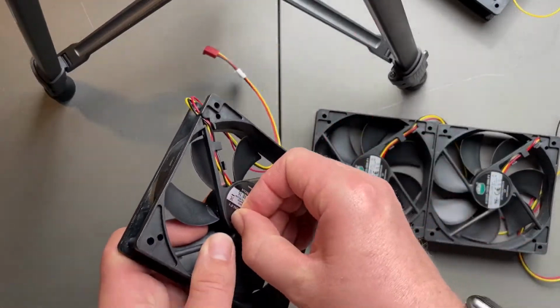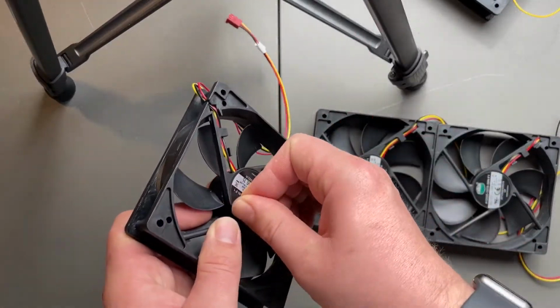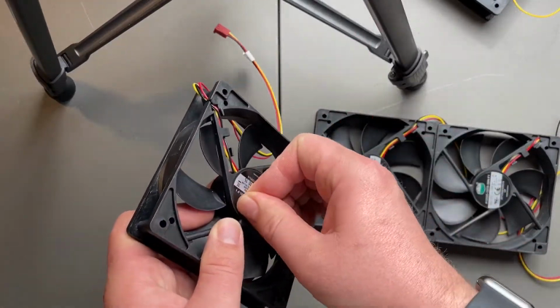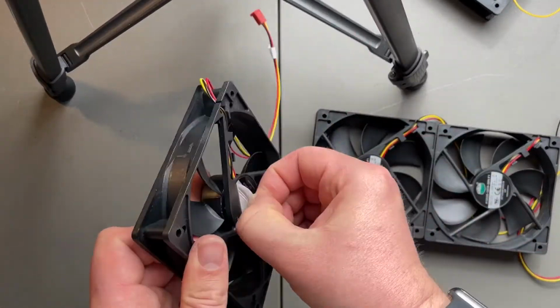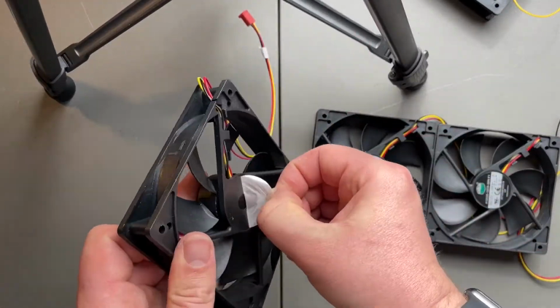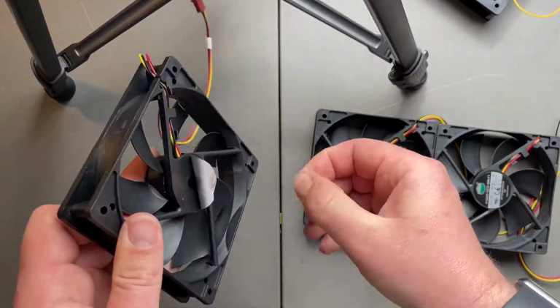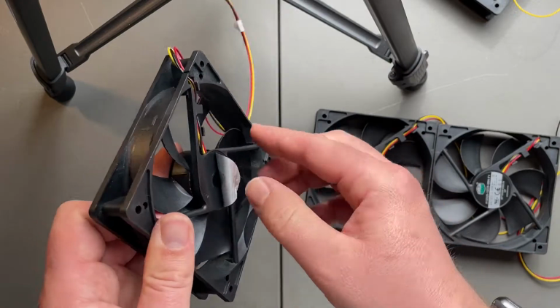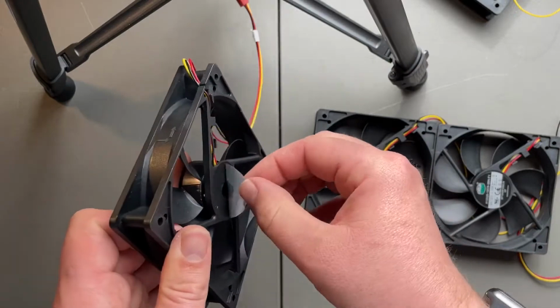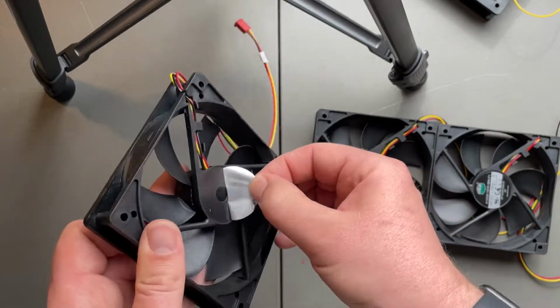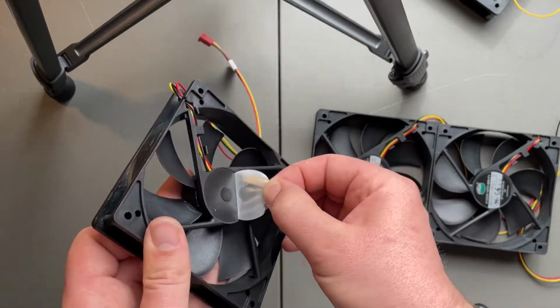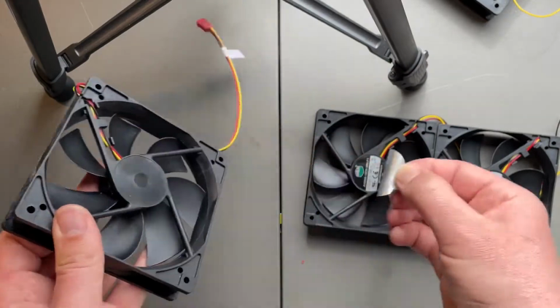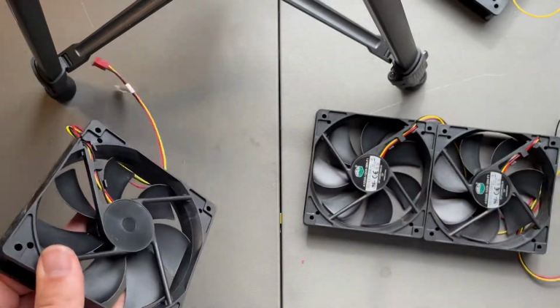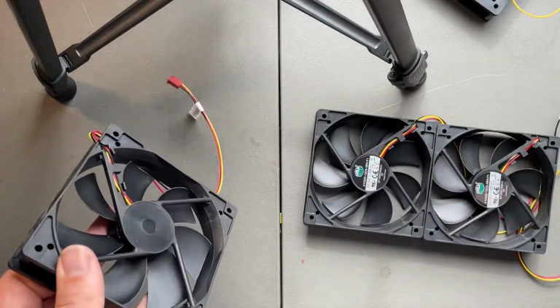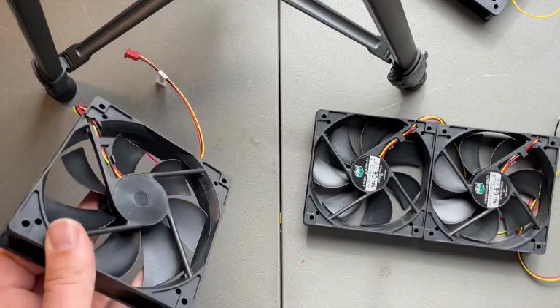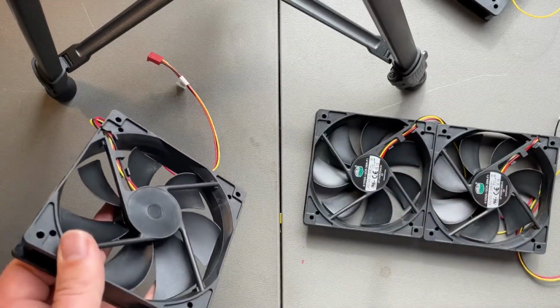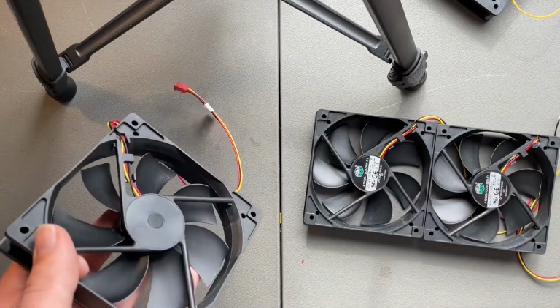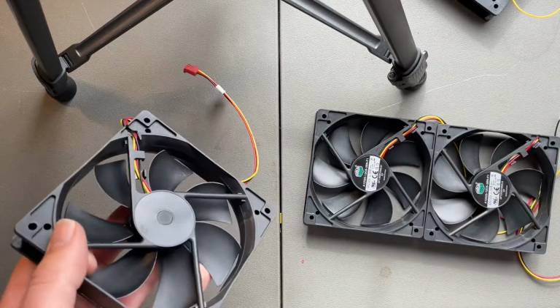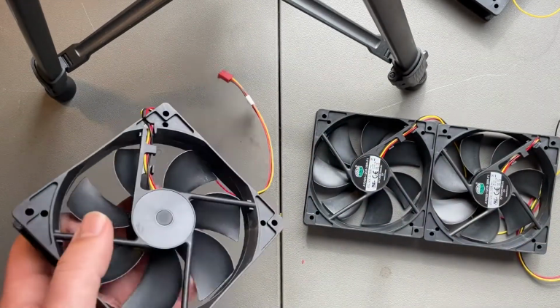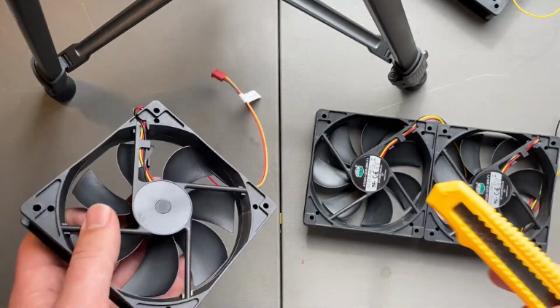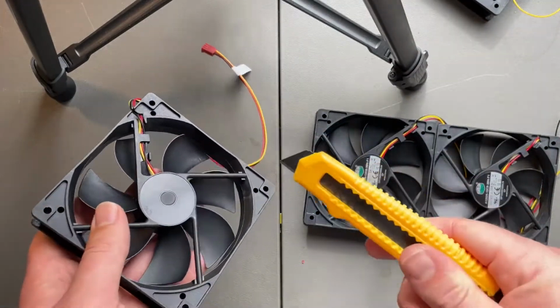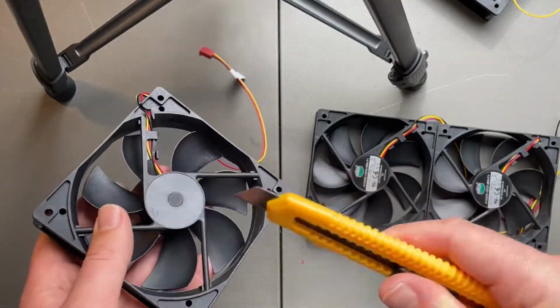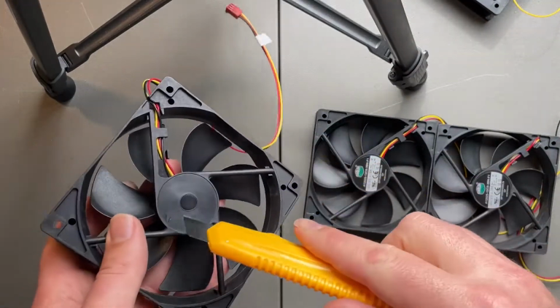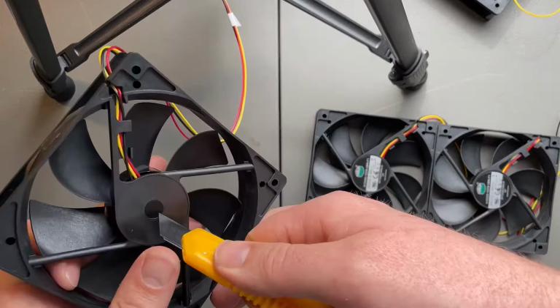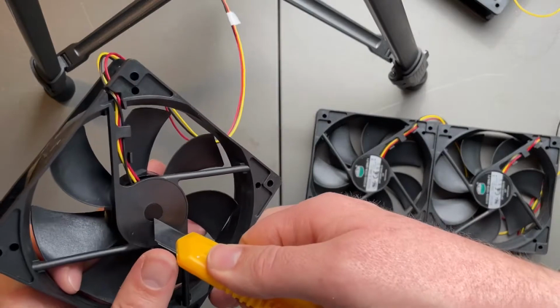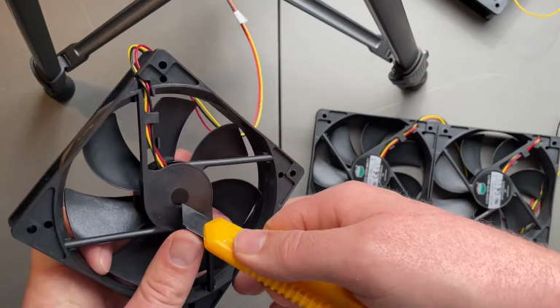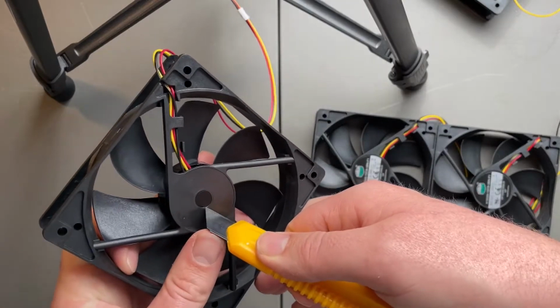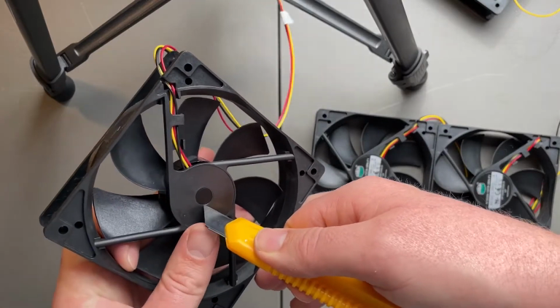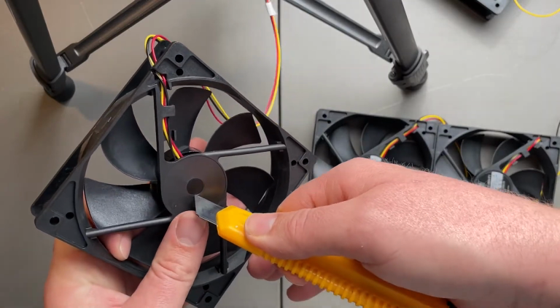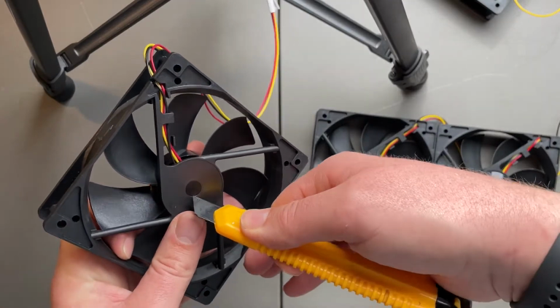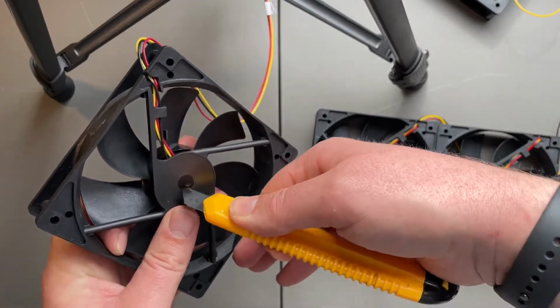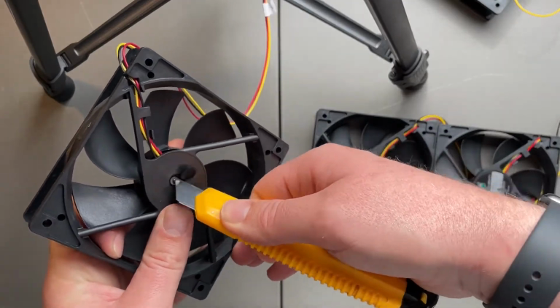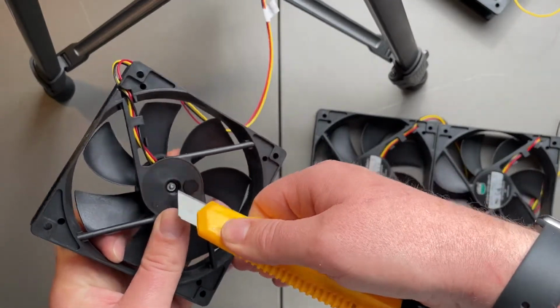I'm not expecting much because it's going to be a little AC motor, so I might end up just taking the blade off and using that to drive a different type of generator.